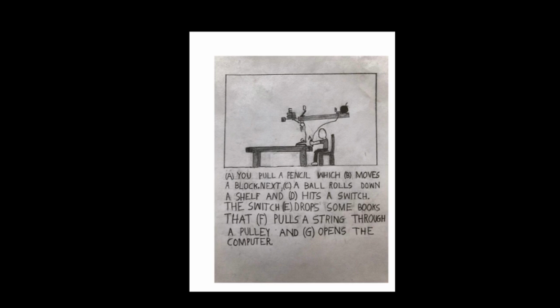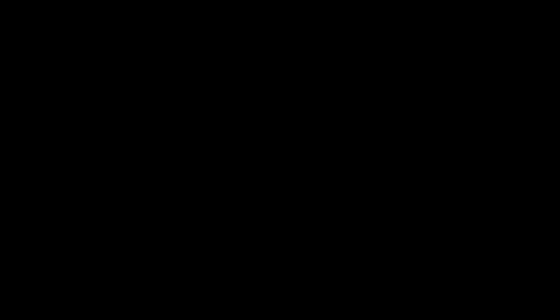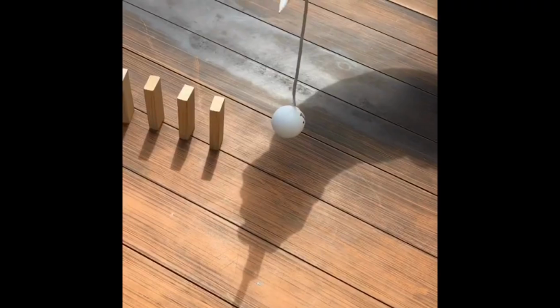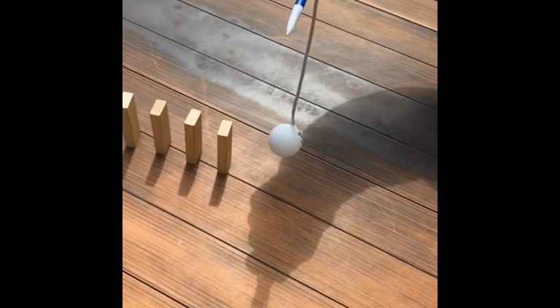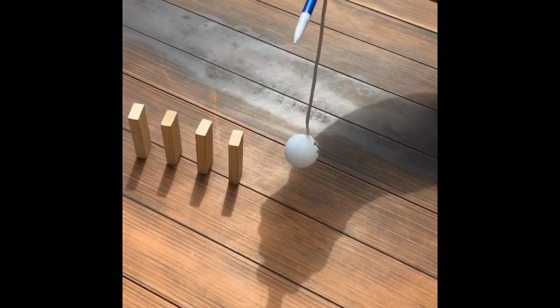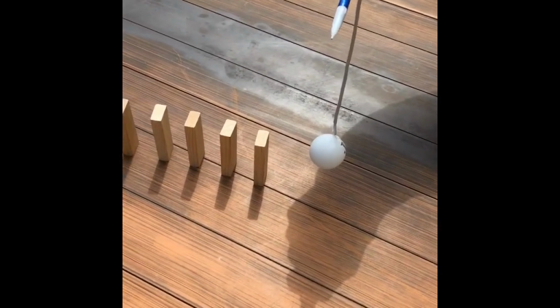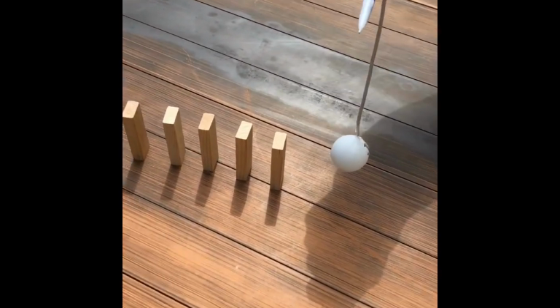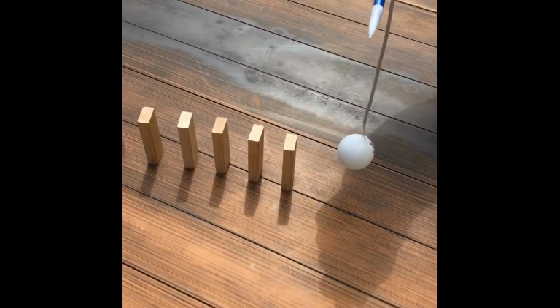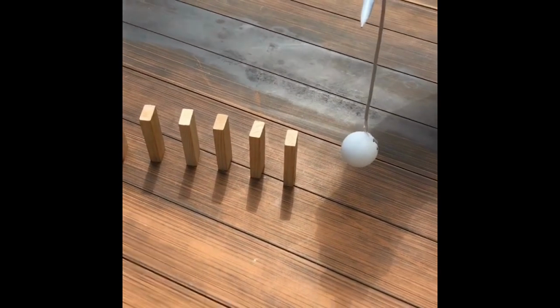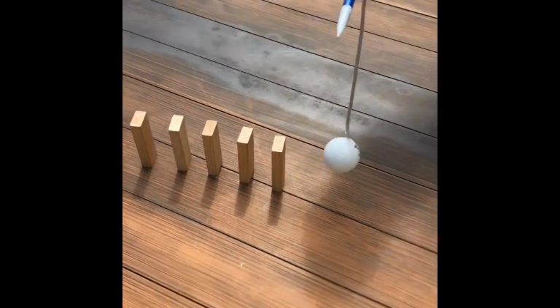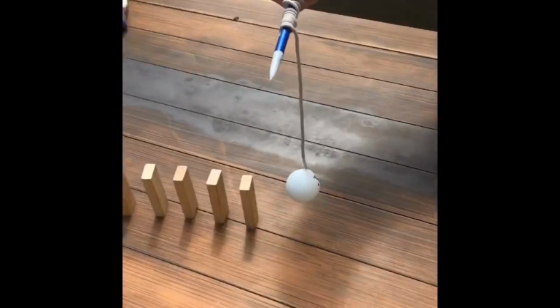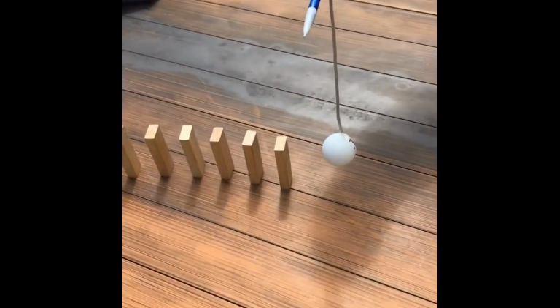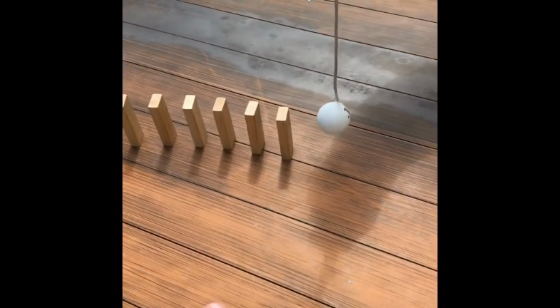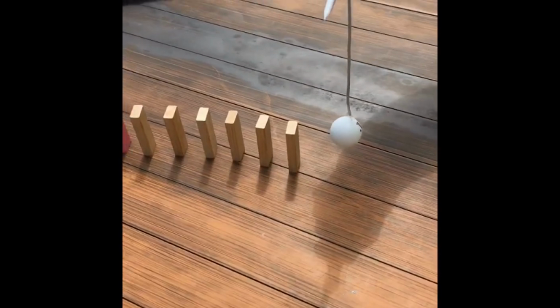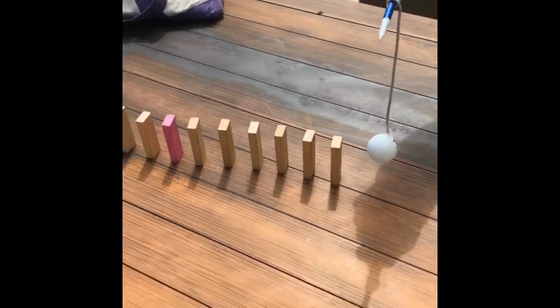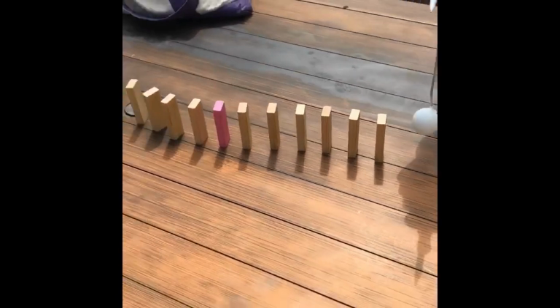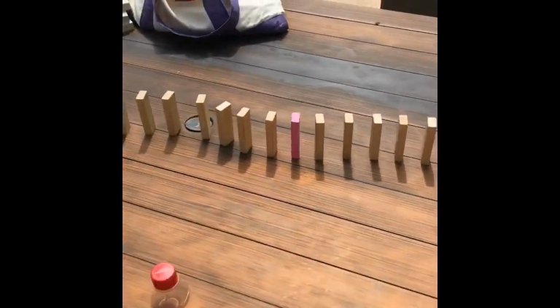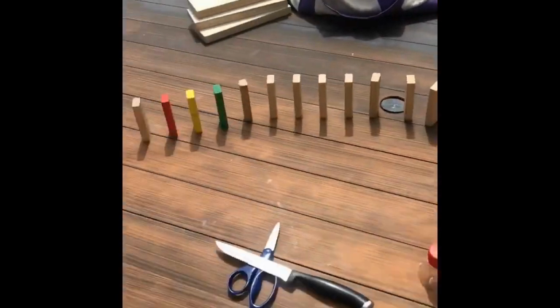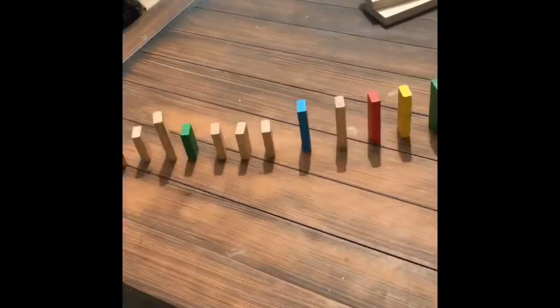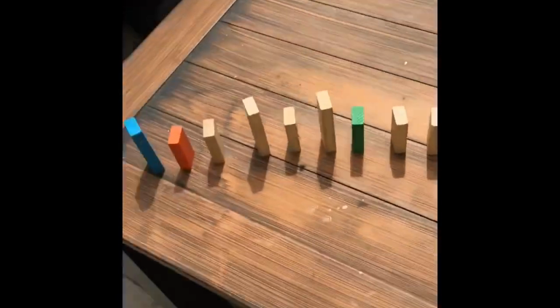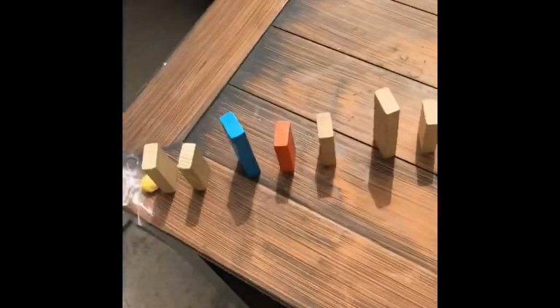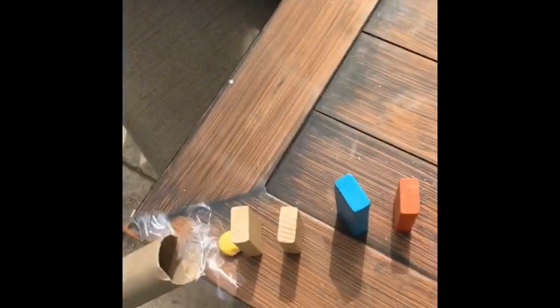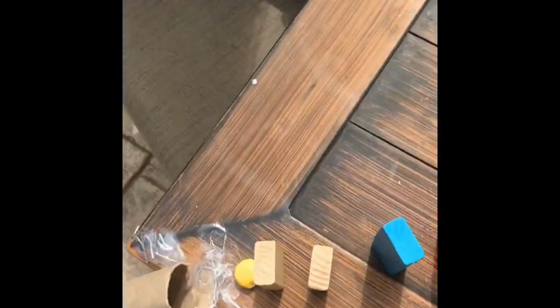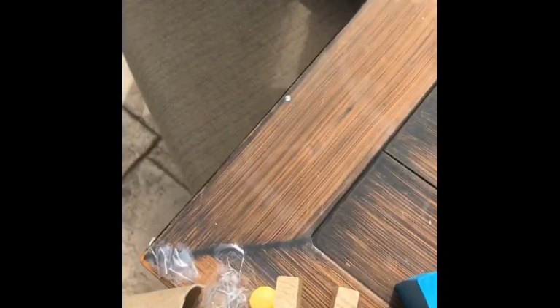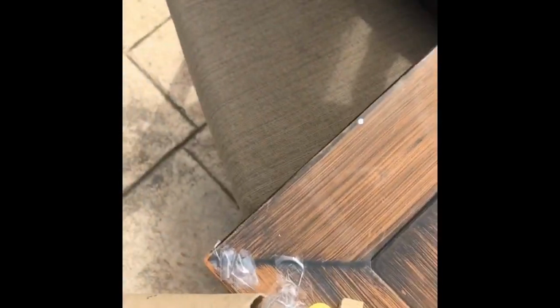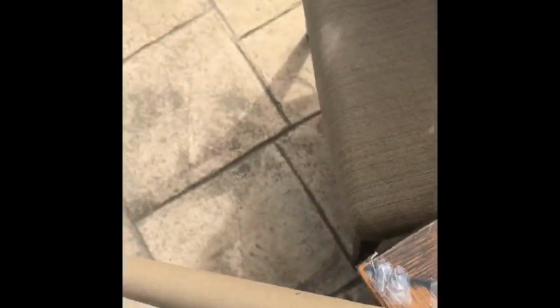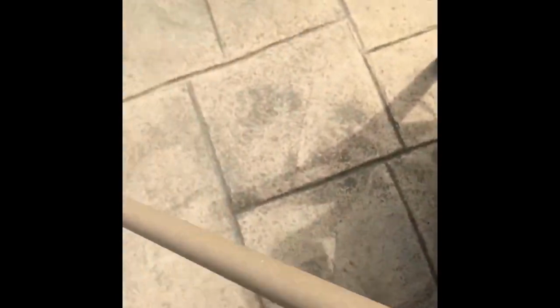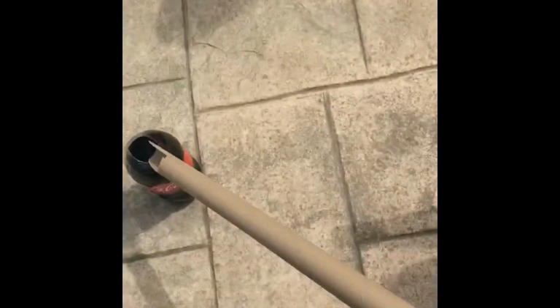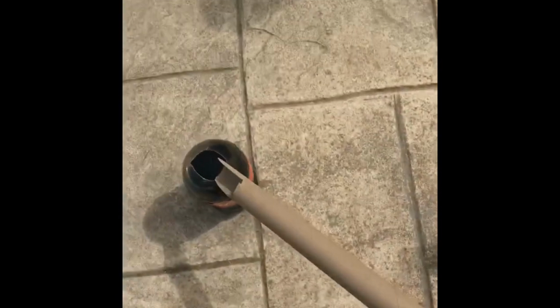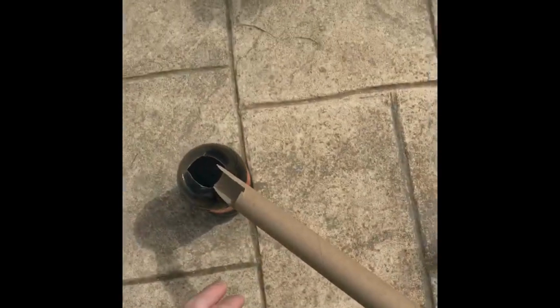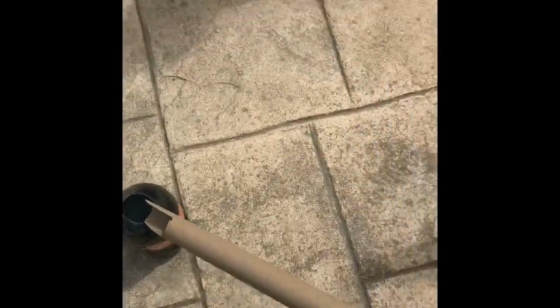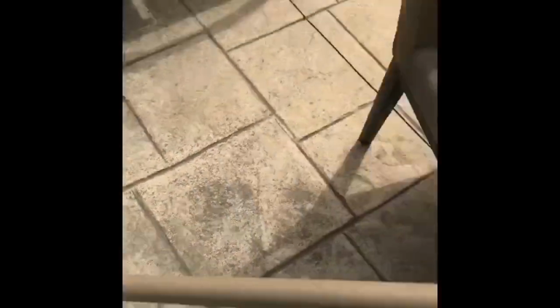The additional force in the ball causes it to go through the dominoes, which will force it to go hit this Mentos into this tube, which should go through into the Coke bottle.